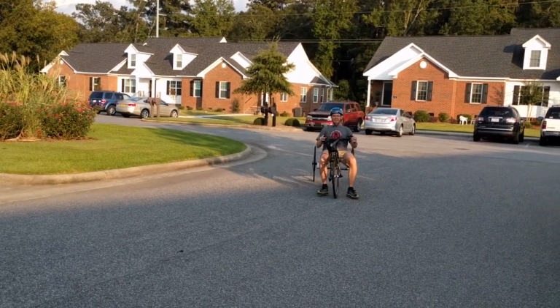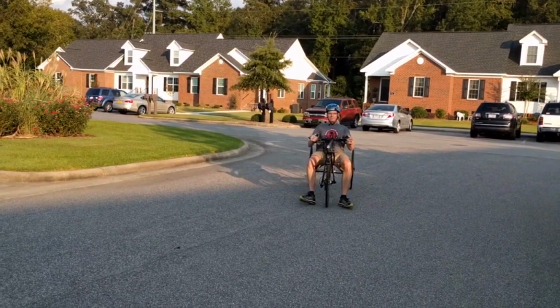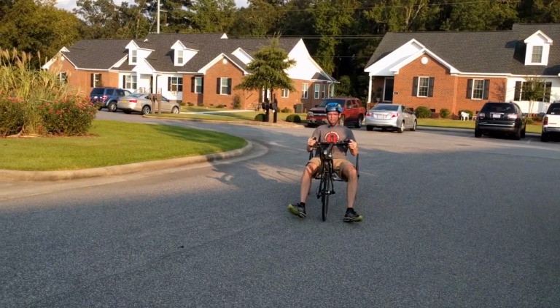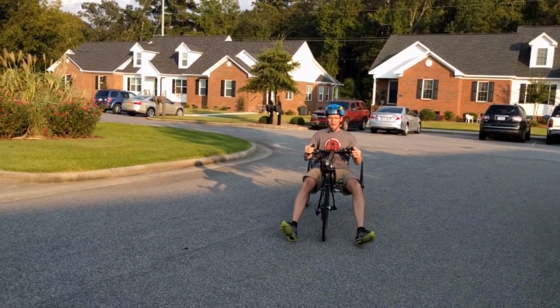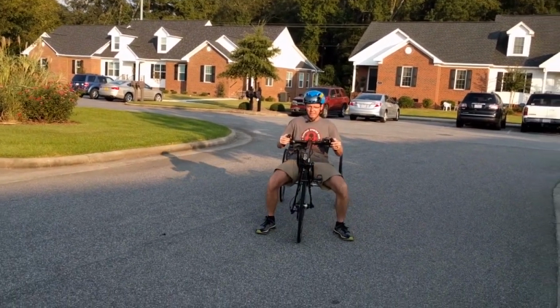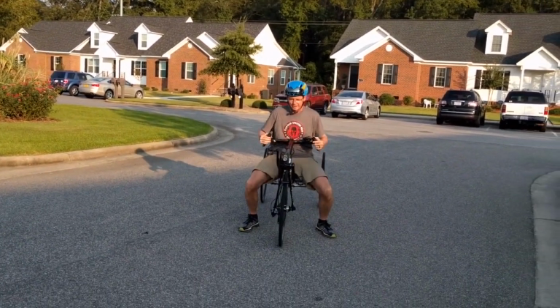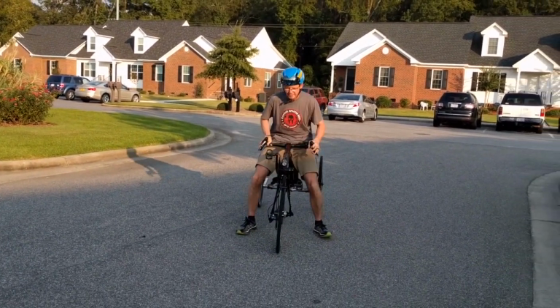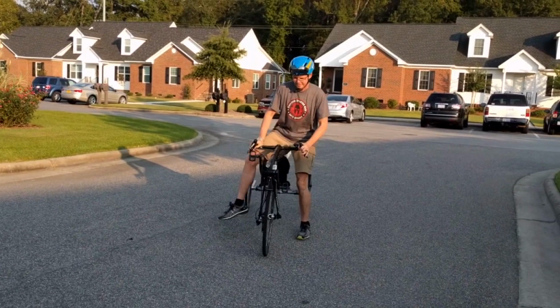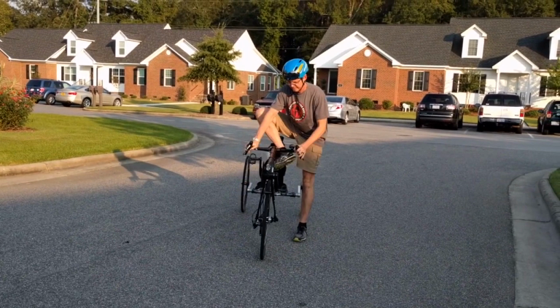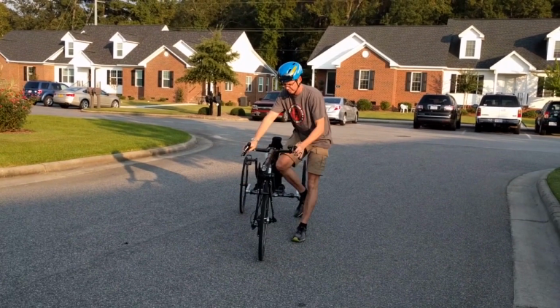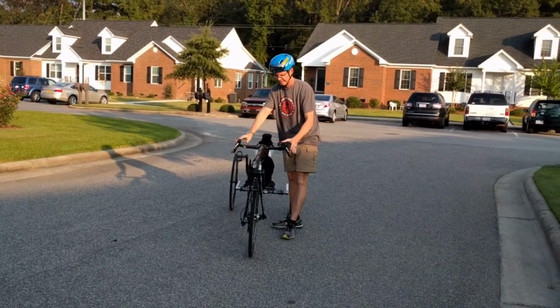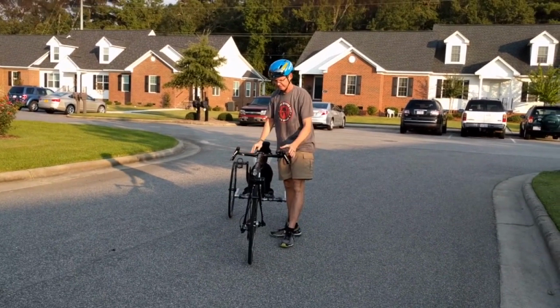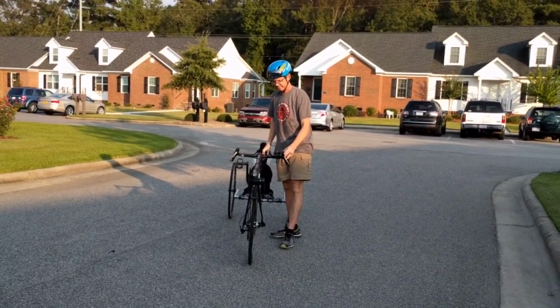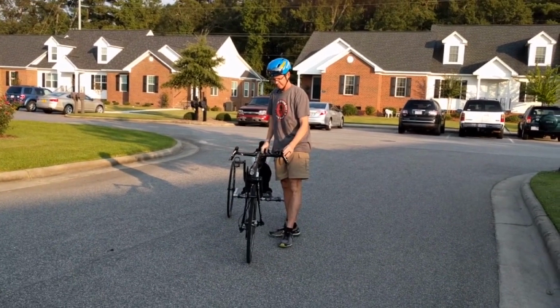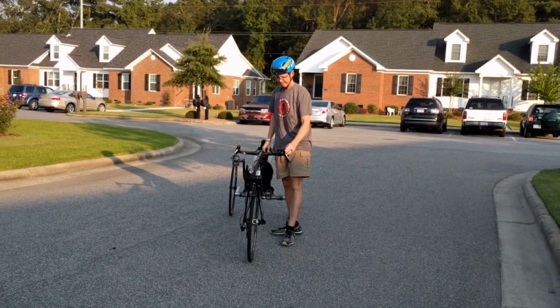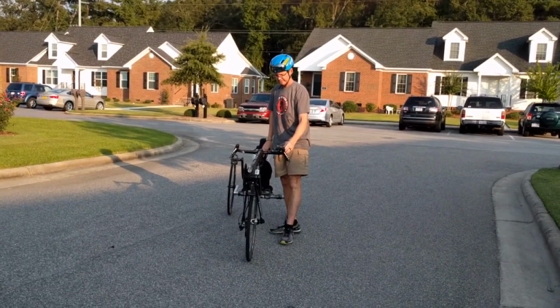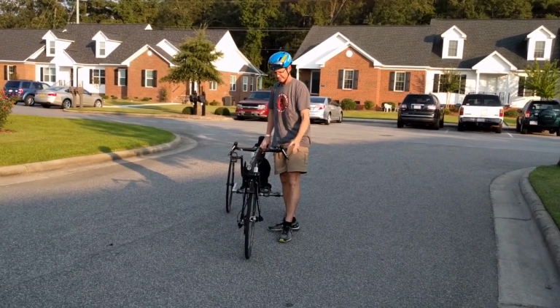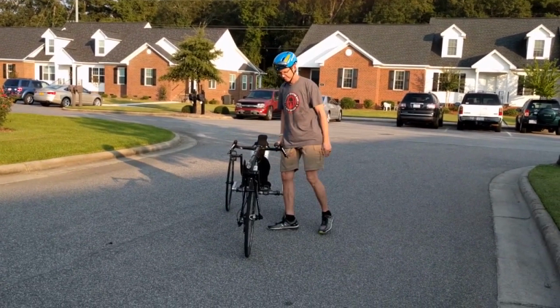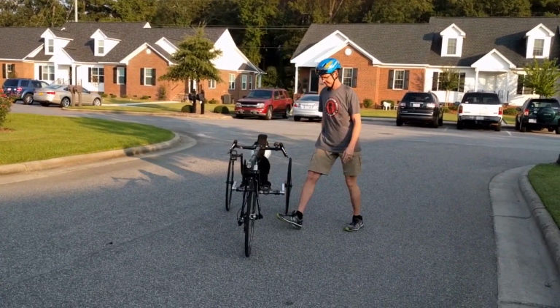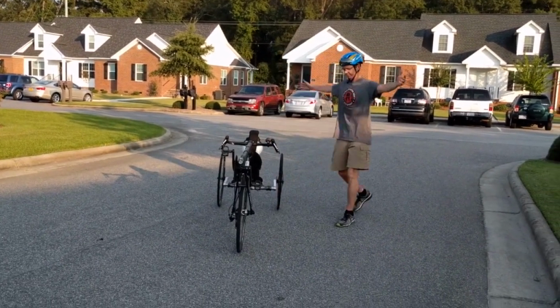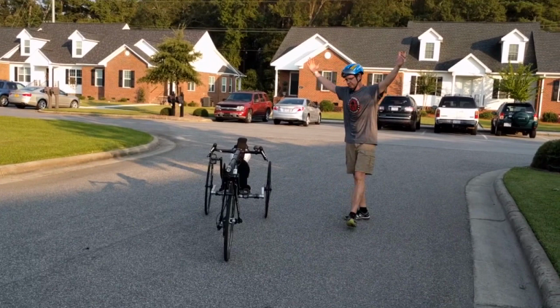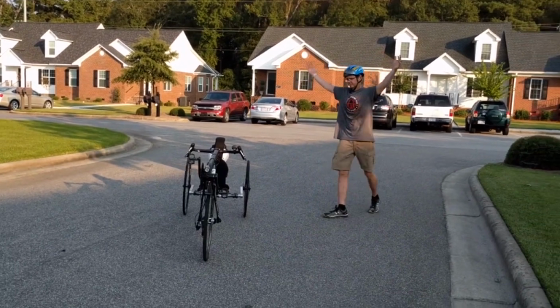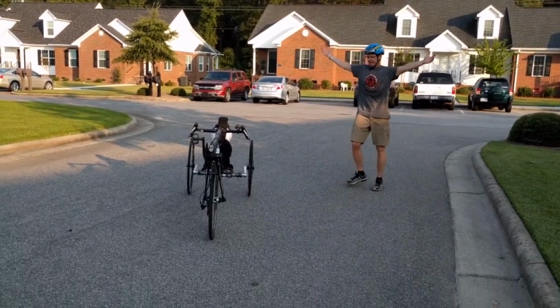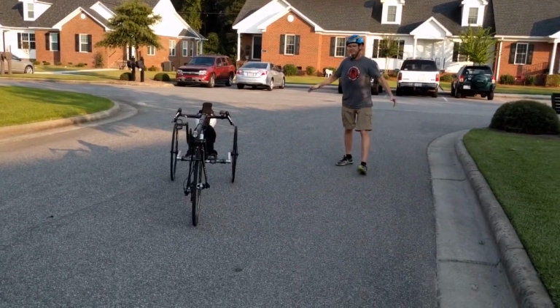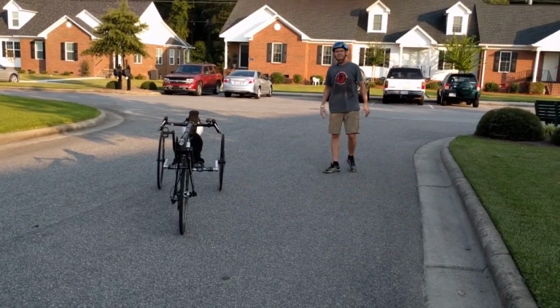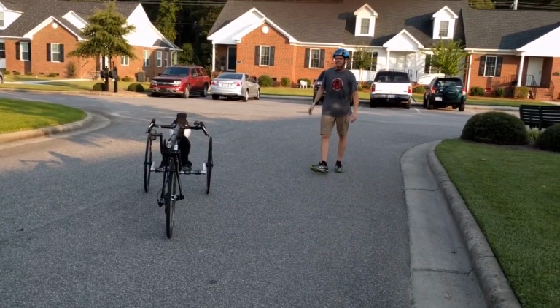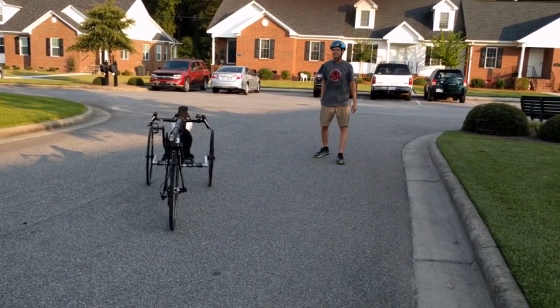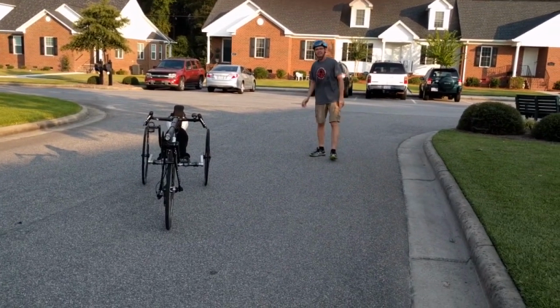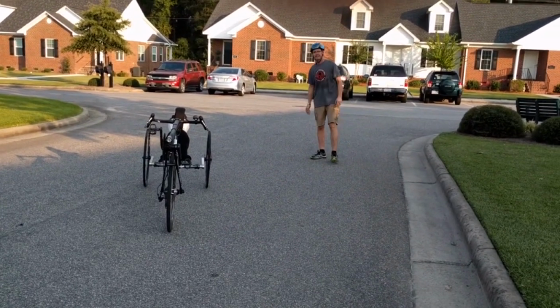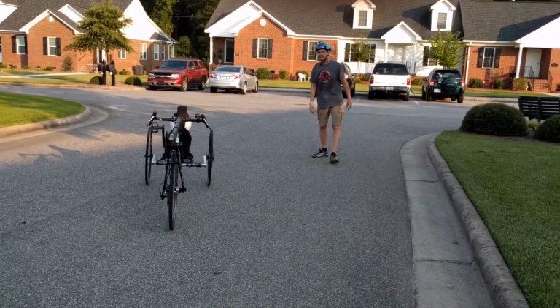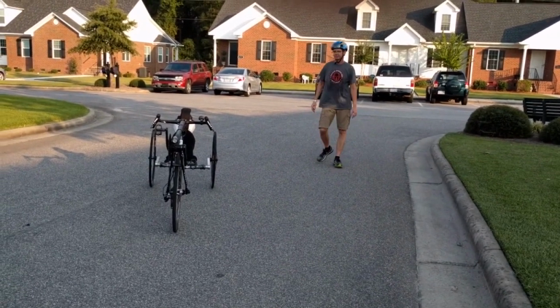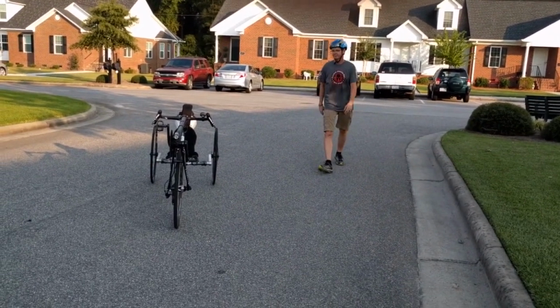And I'm just going to park it right here. It will stand on its own. It might roll away — I need a way to engage the brakes, but look at that. Voila. Standing on its own. Very good.